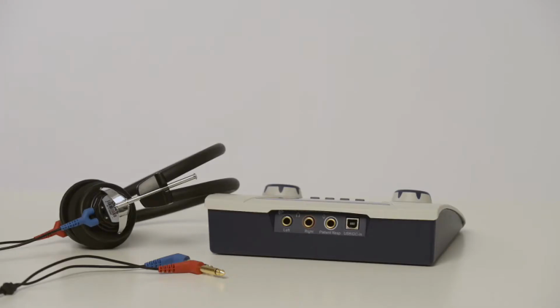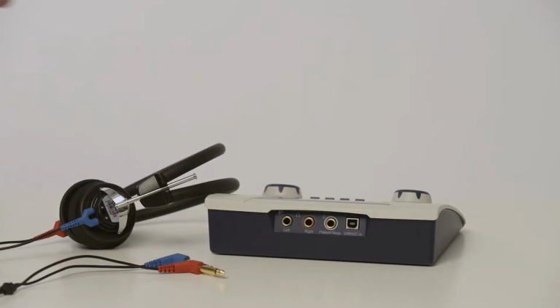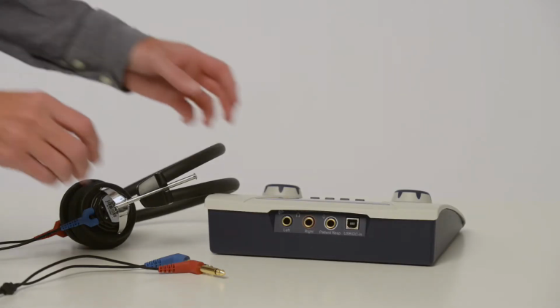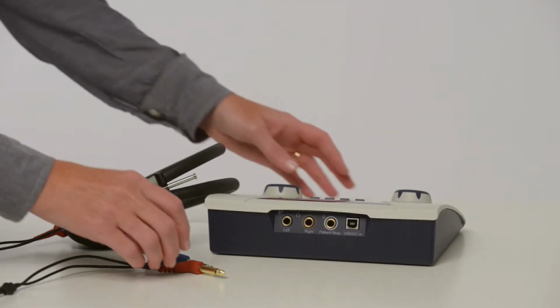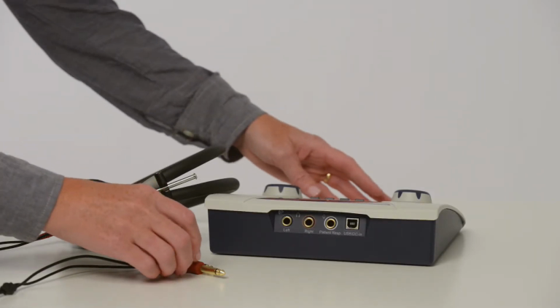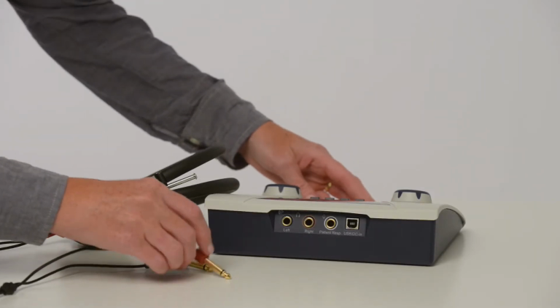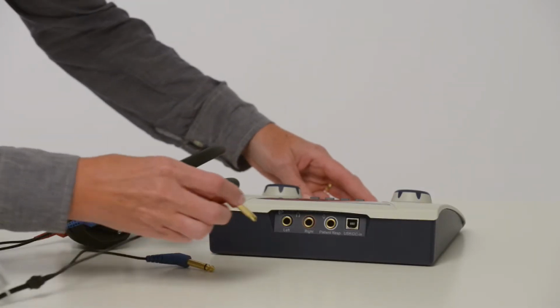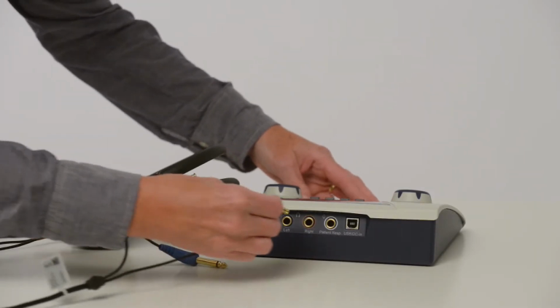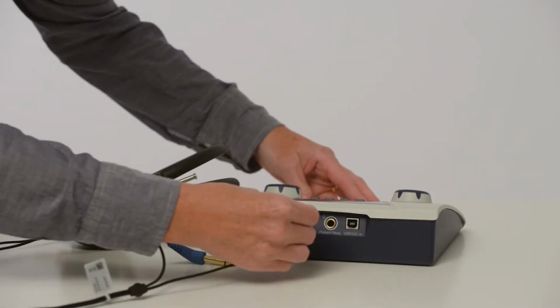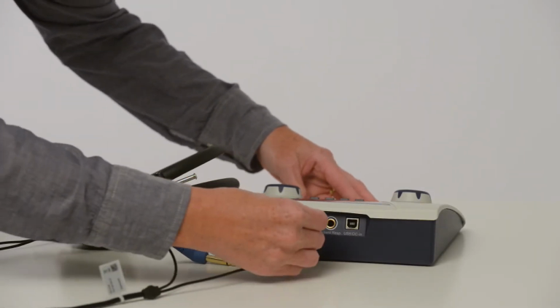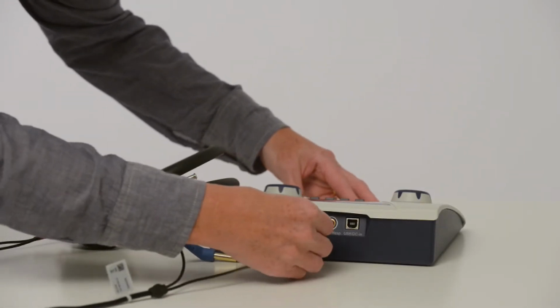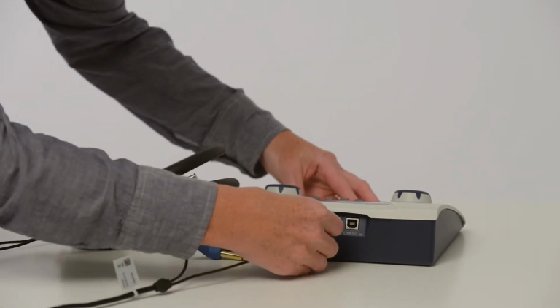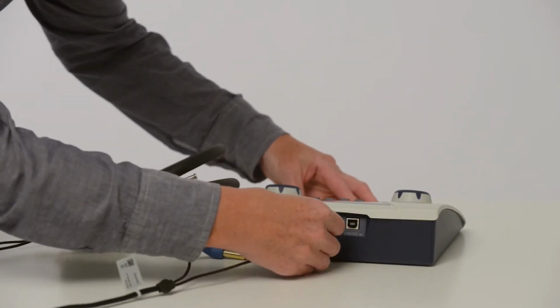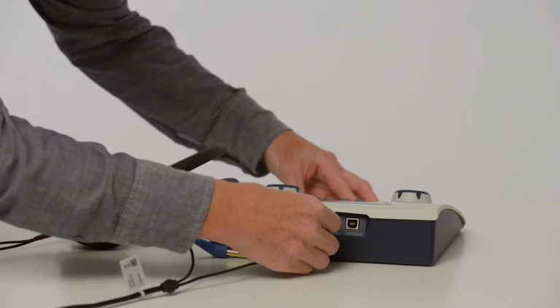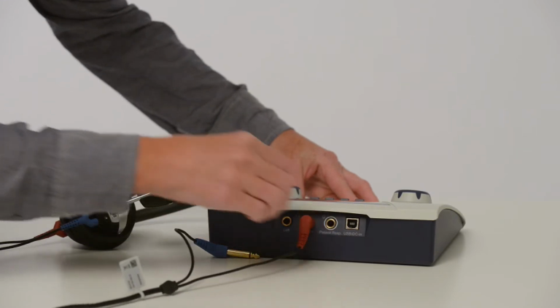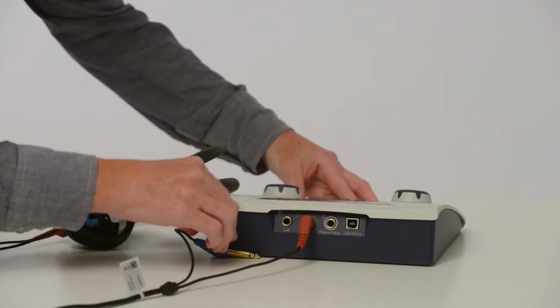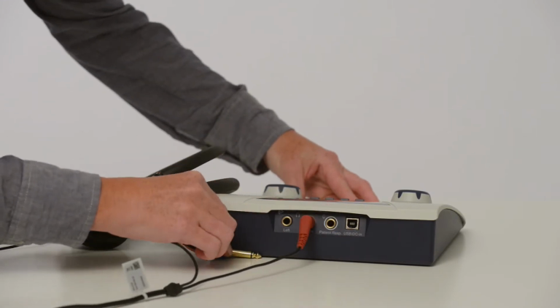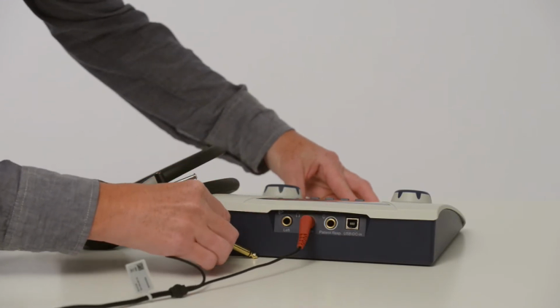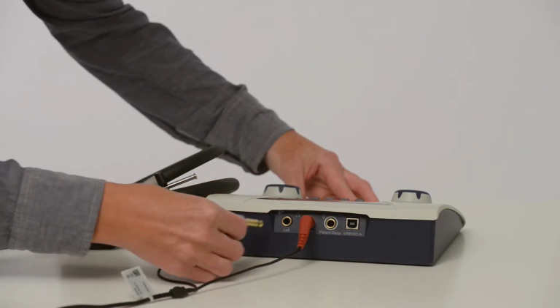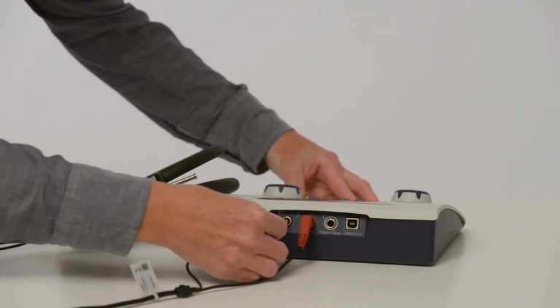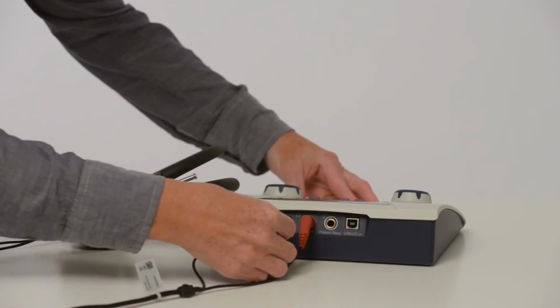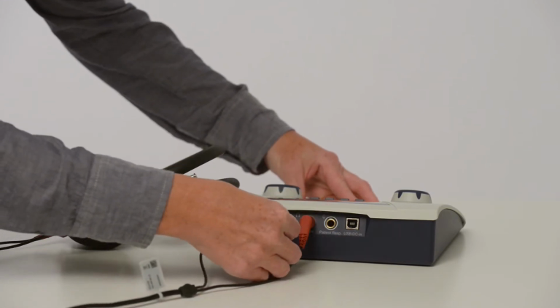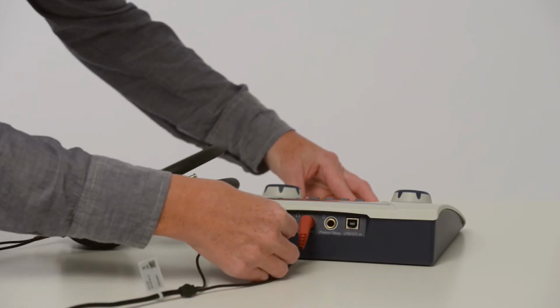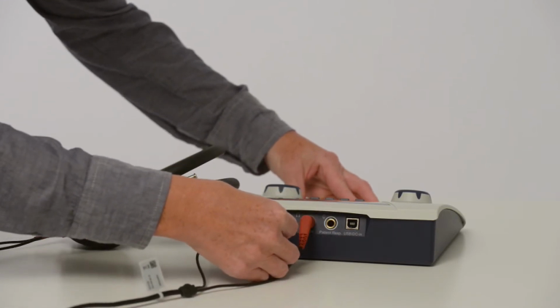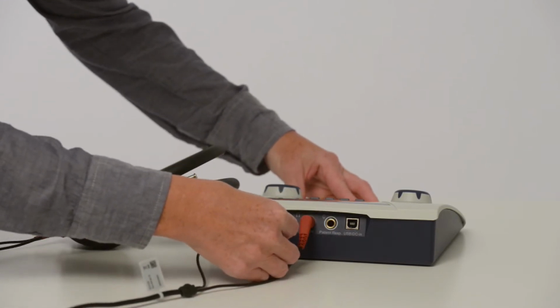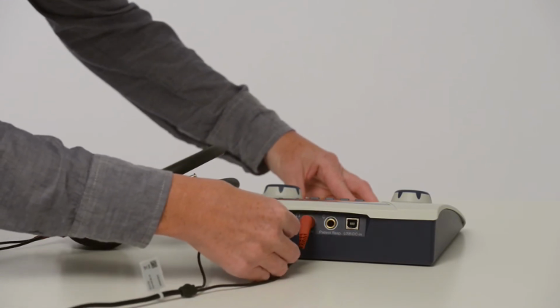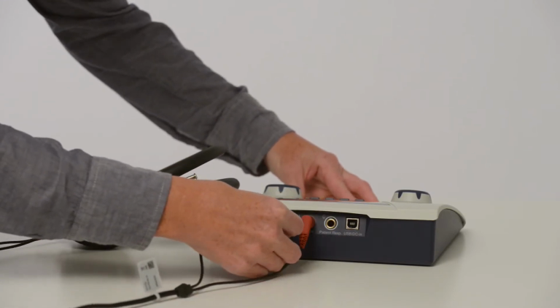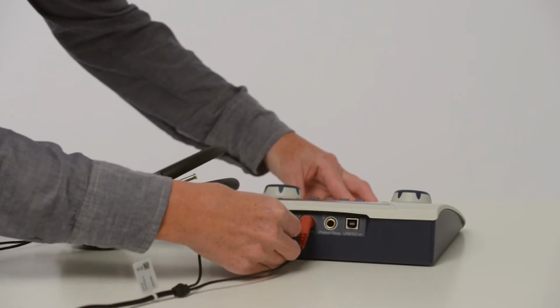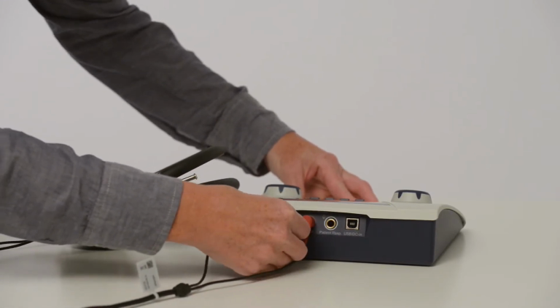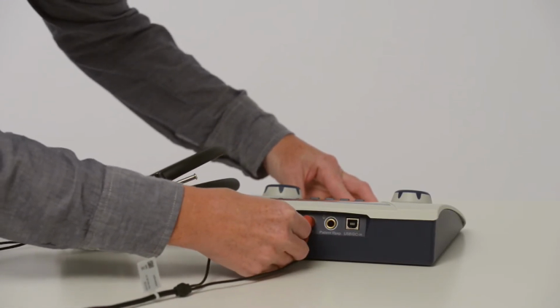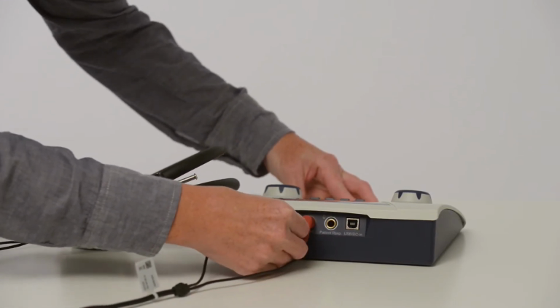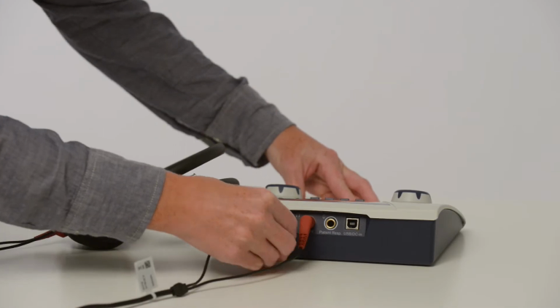Before using the device, plug in the headphones ensuring the red plug is inserted and fully seated into the red jack, and the blue plug is inserted and fully seated into the blue jack.